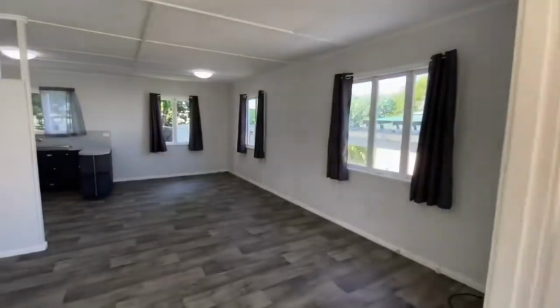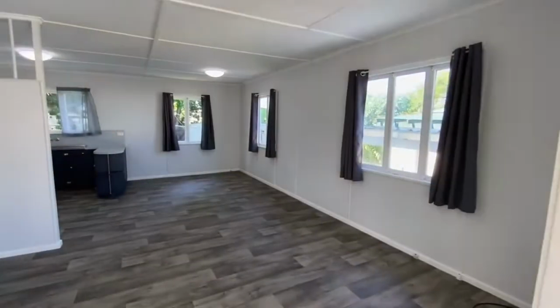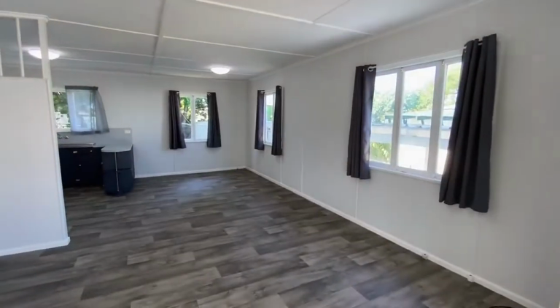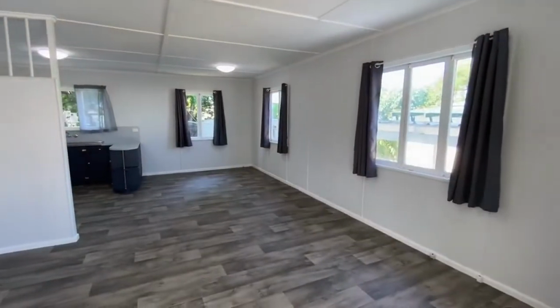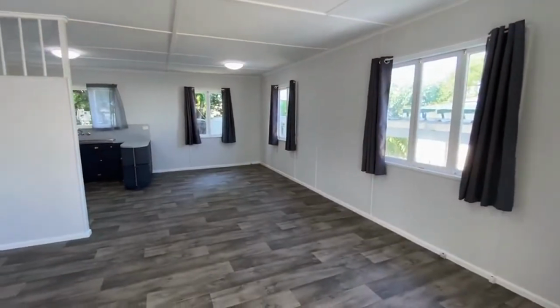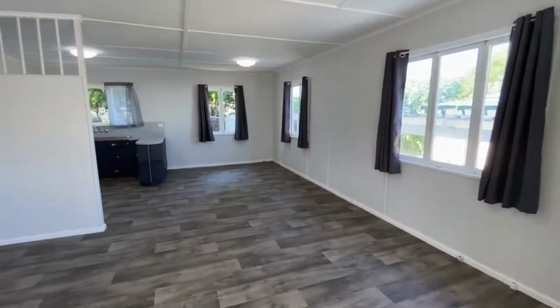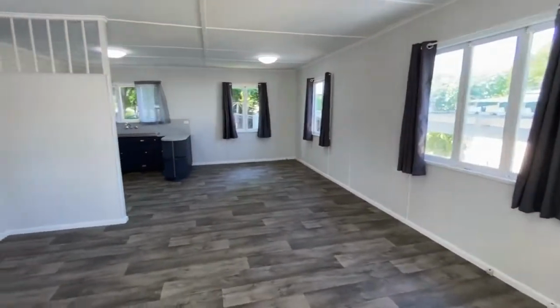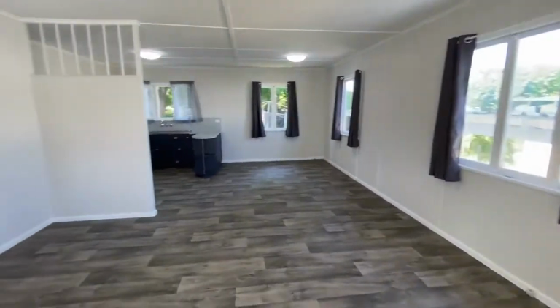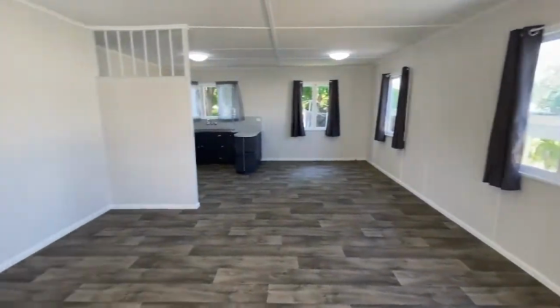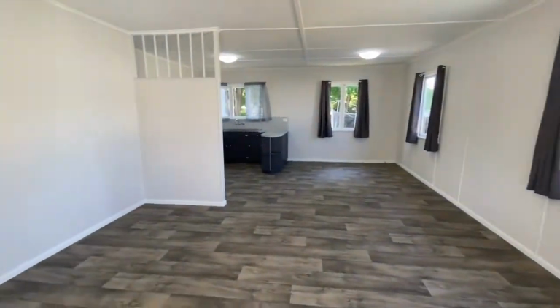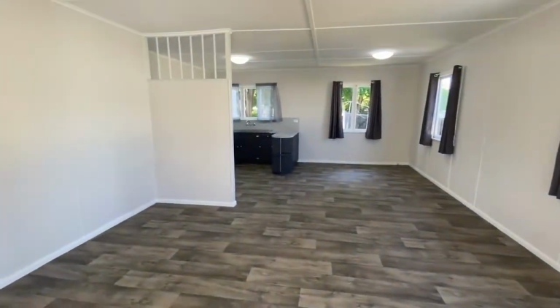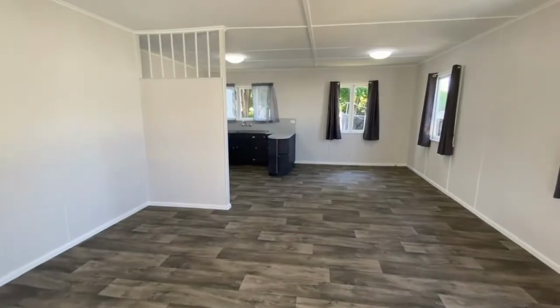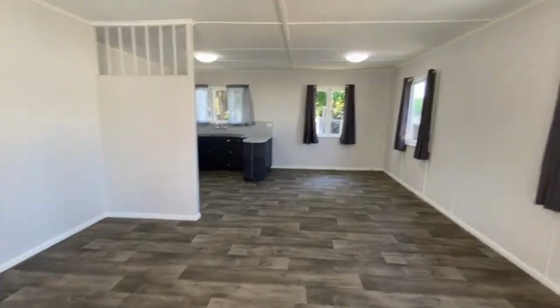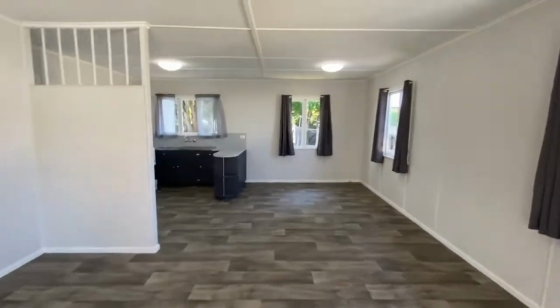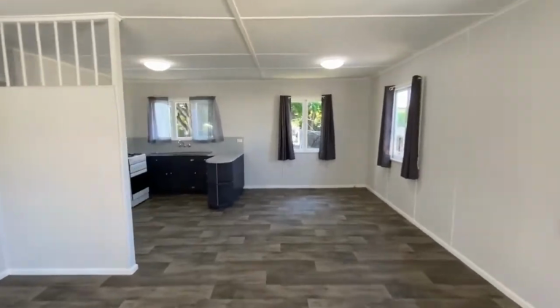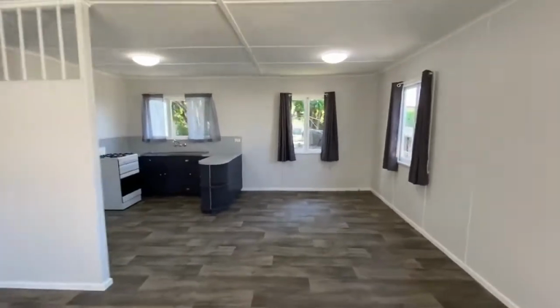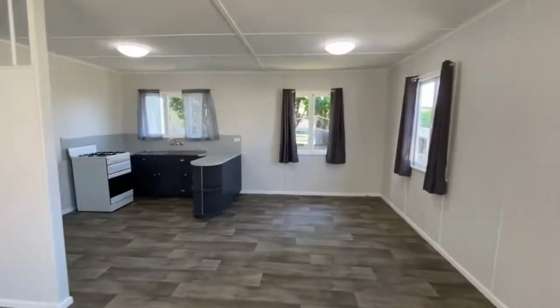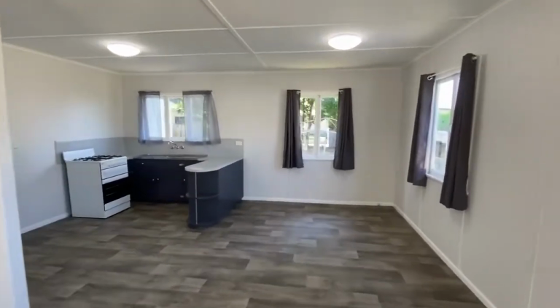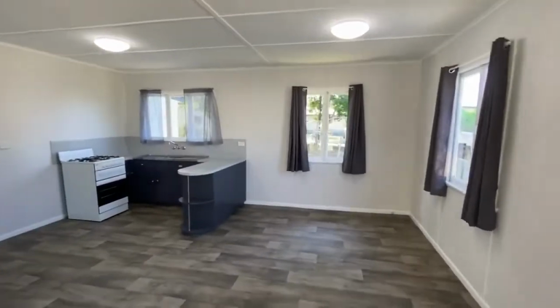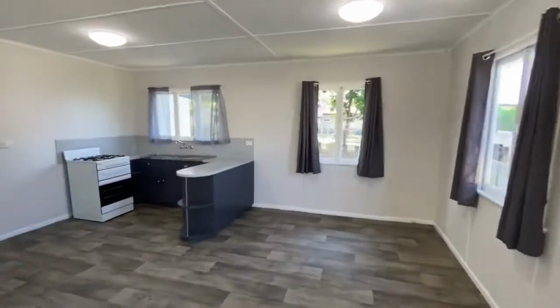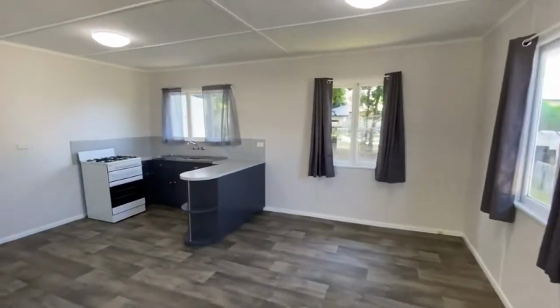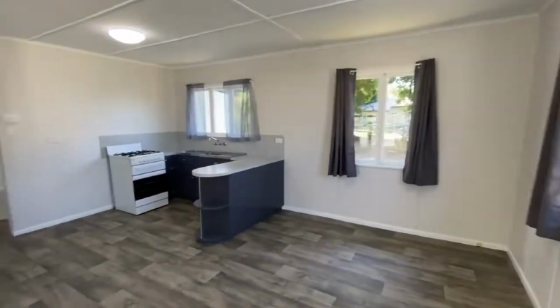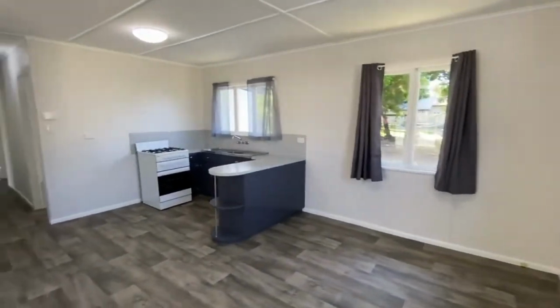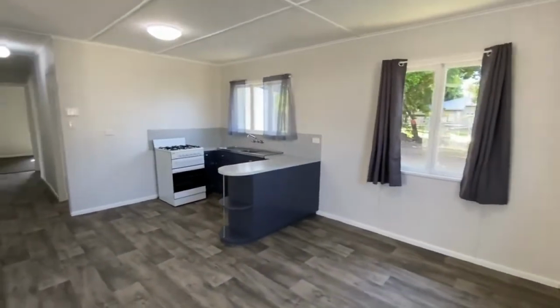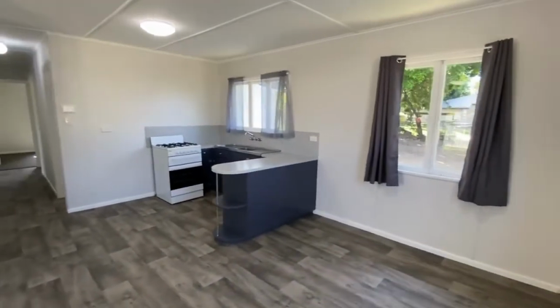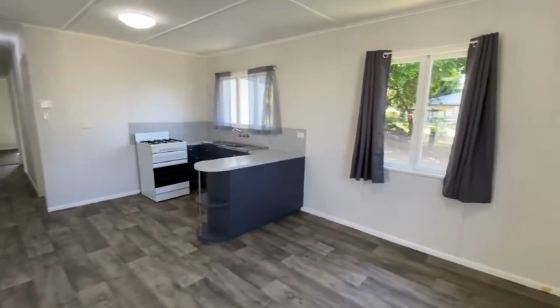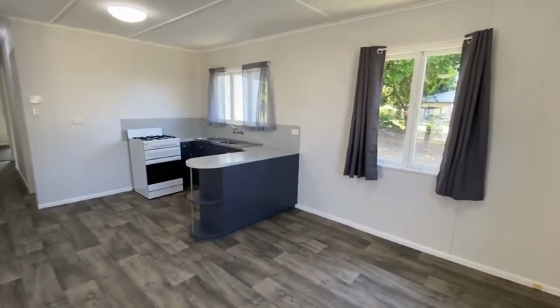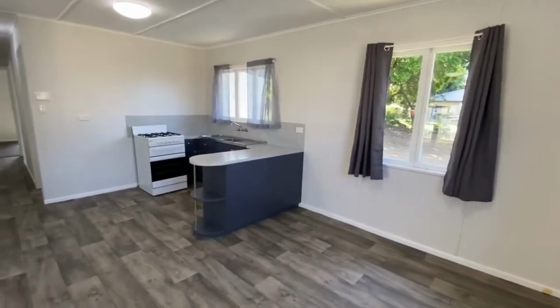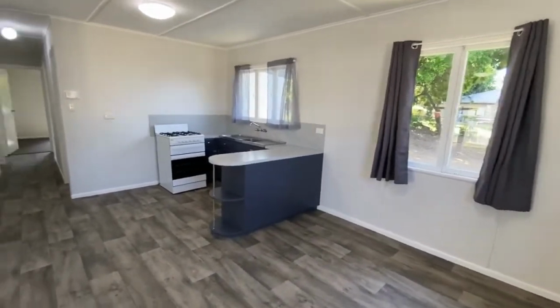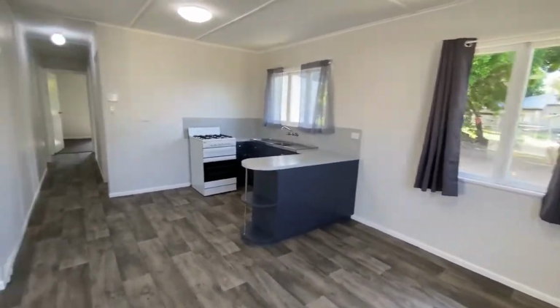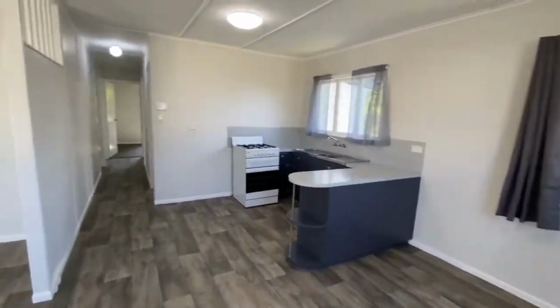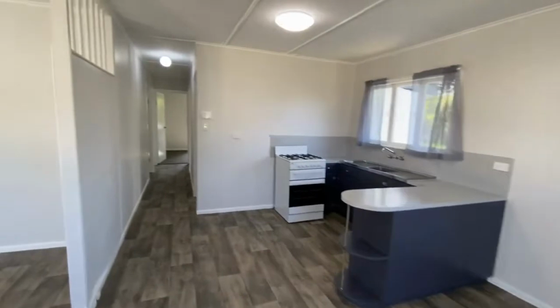Stepping inside, we have a spacious open plan living area which flows through to the compact kitchen.